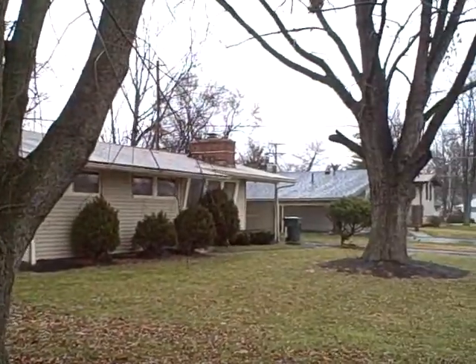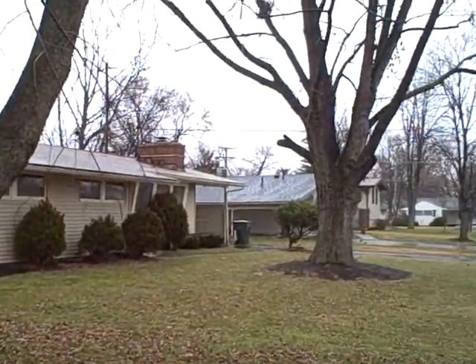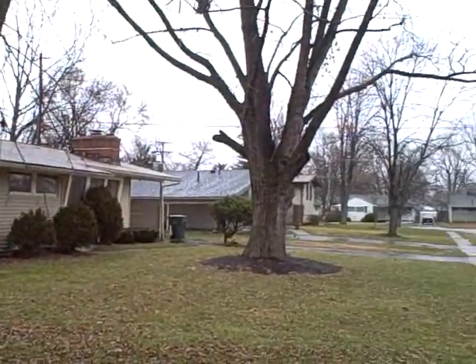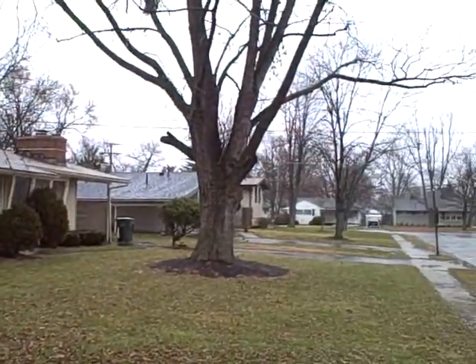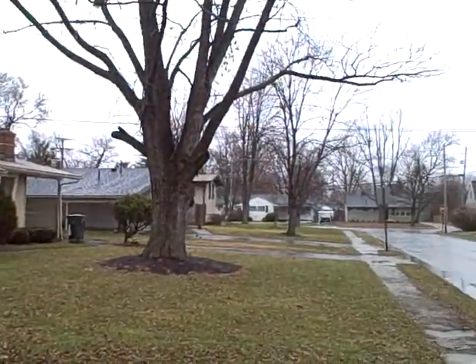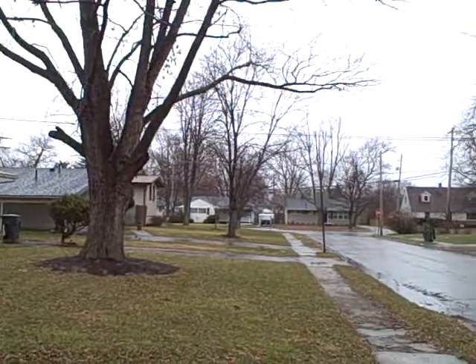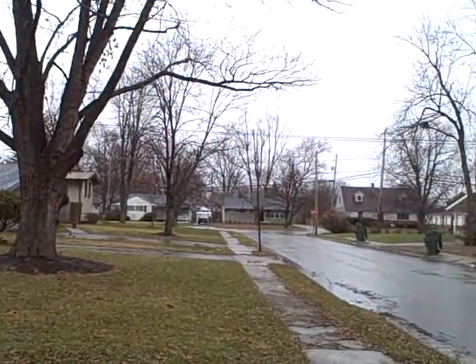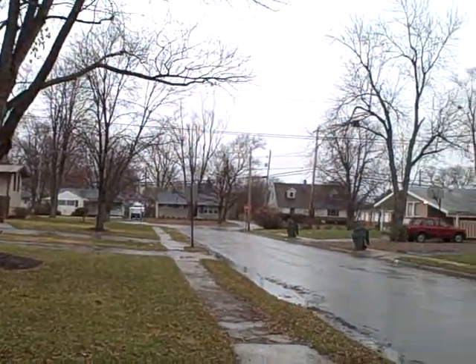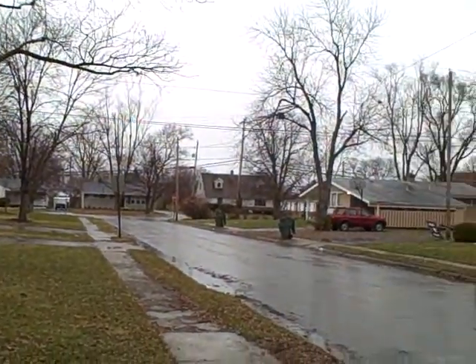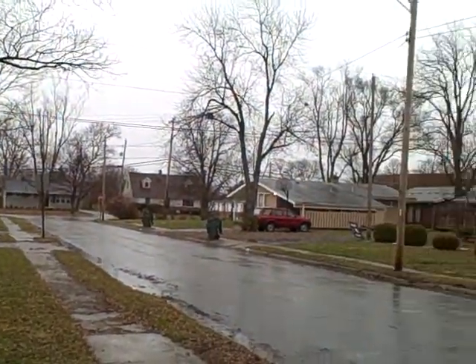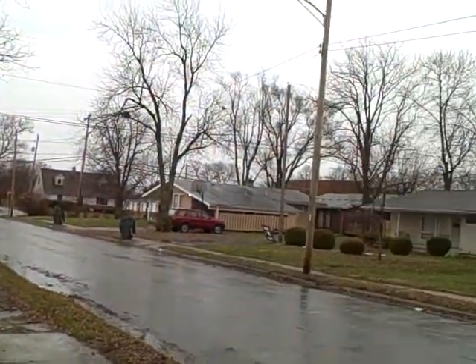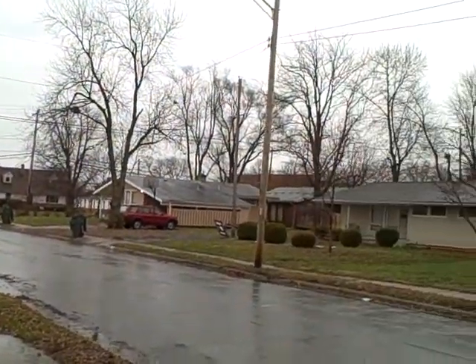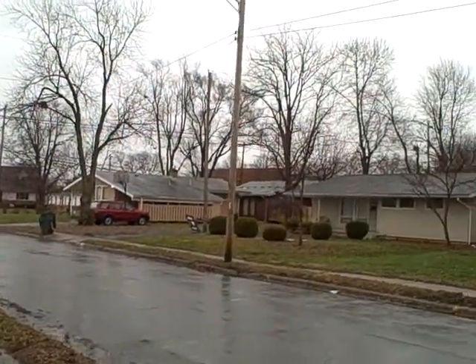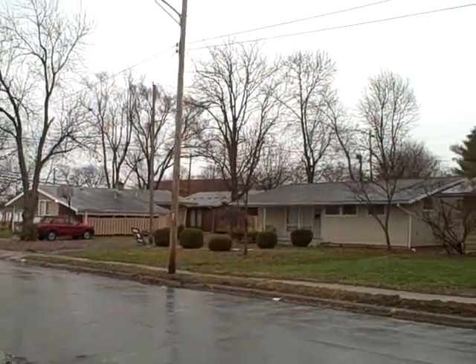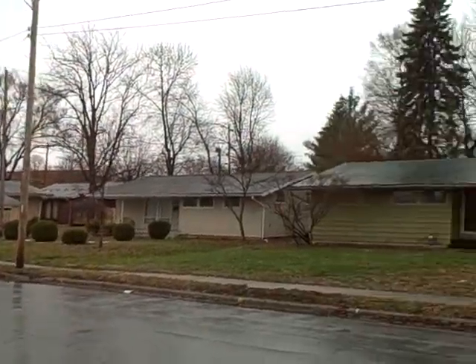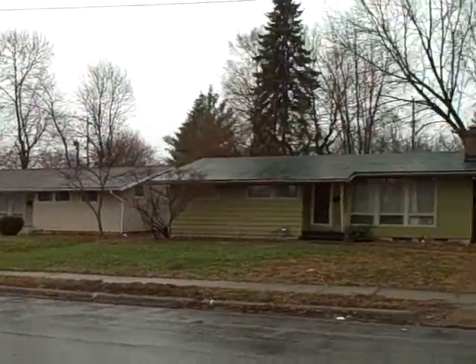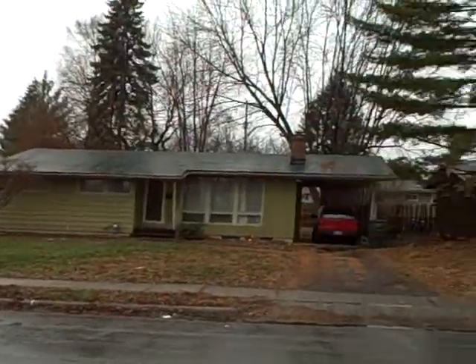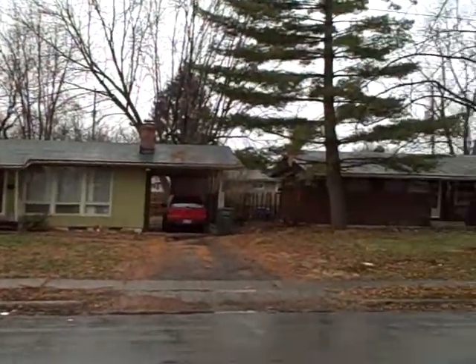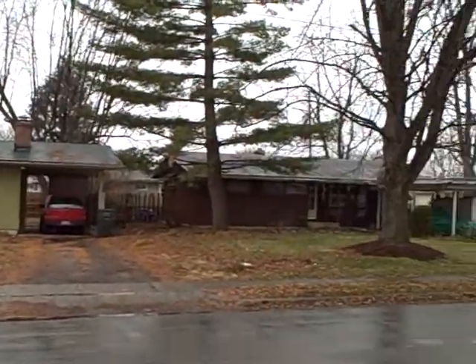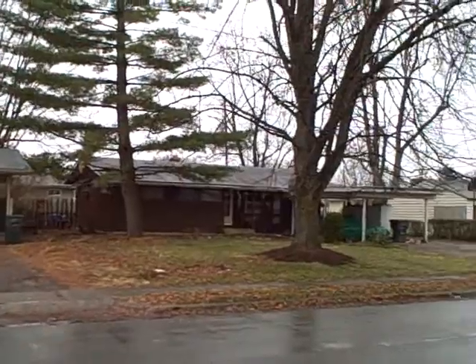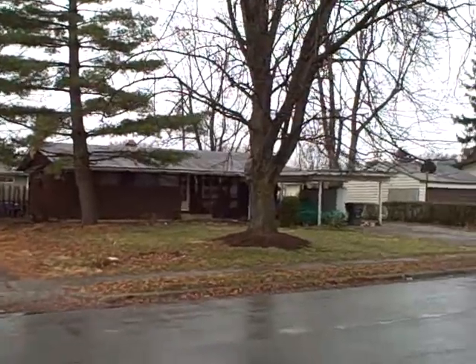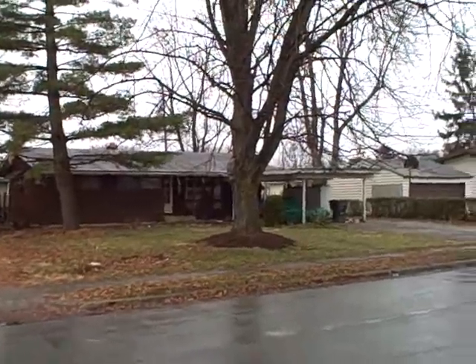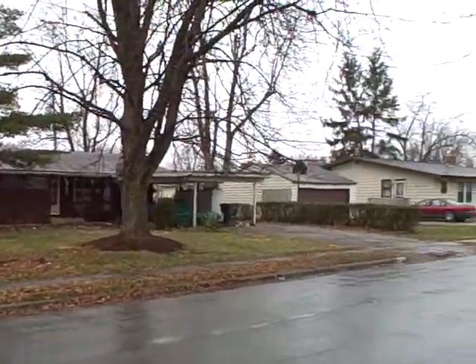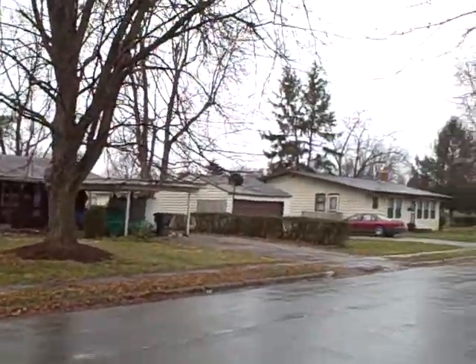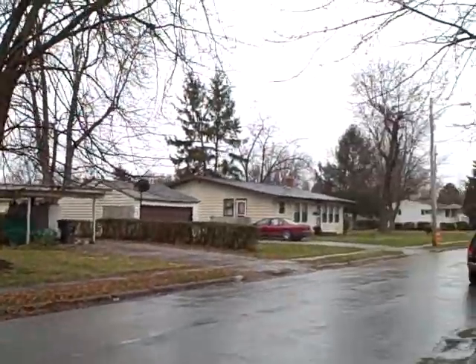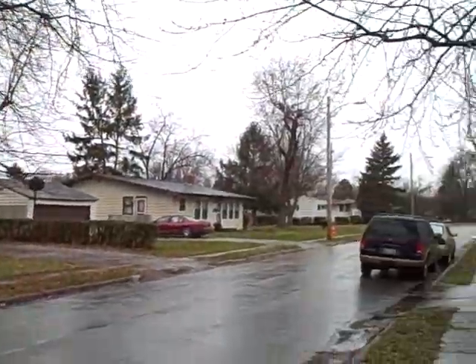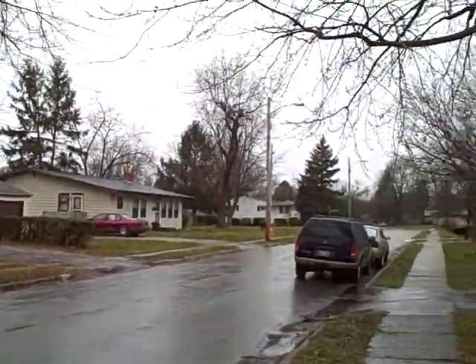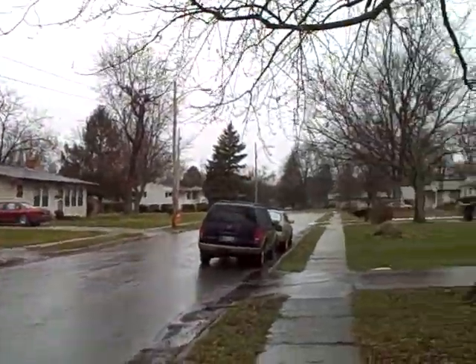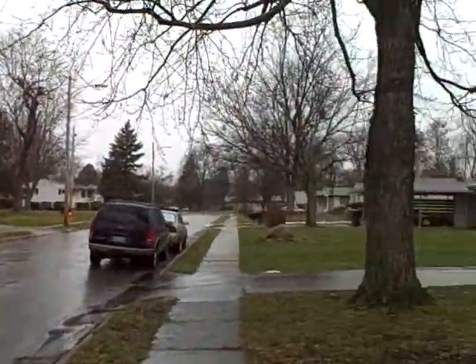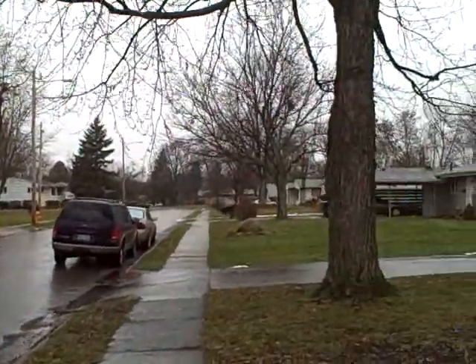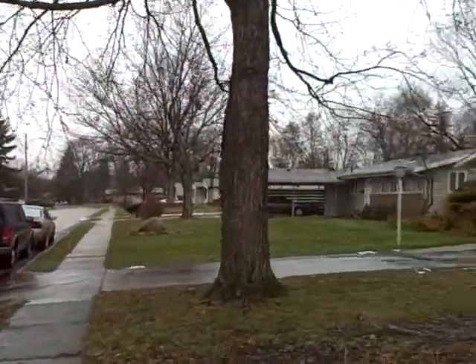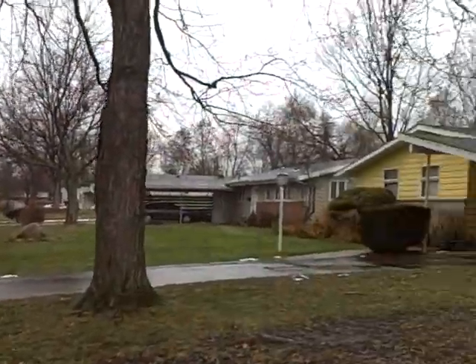Nice little east side neighborhood here. A lot of updated properties. Some of them need a little bit of help here, like that one for example. But good stuff nonetheless.